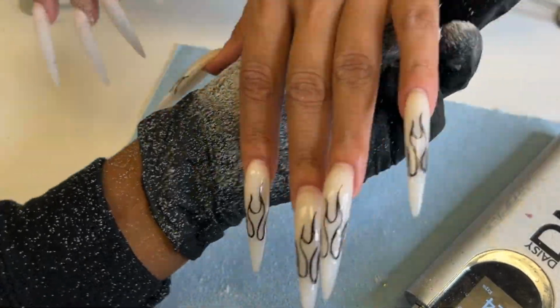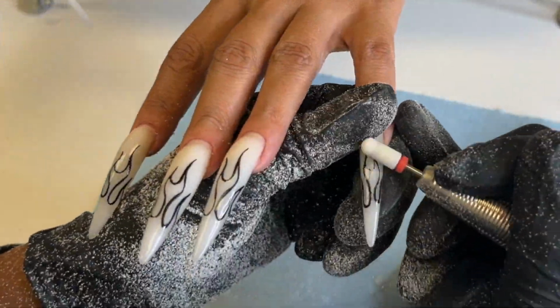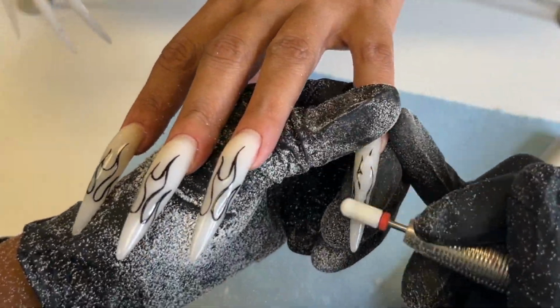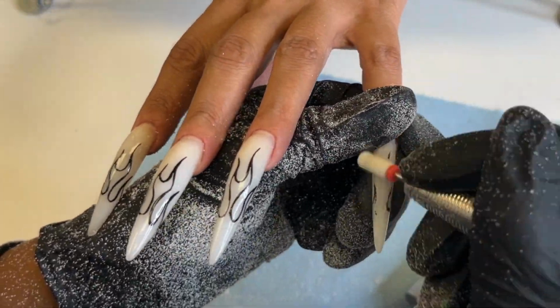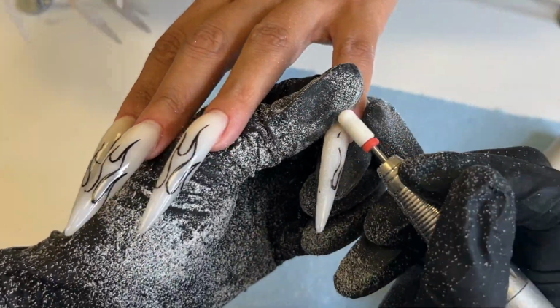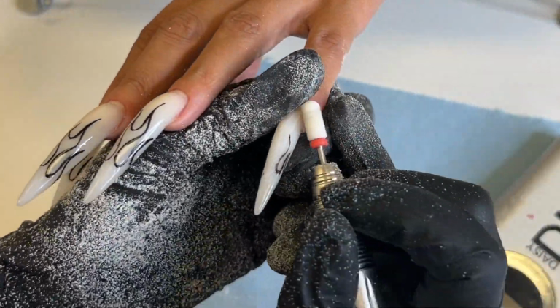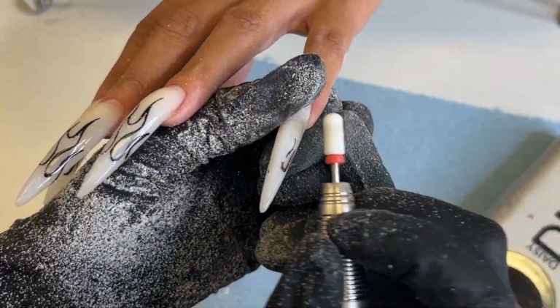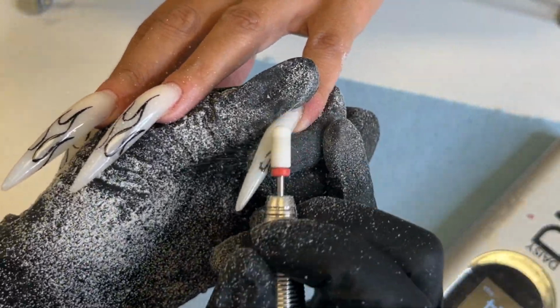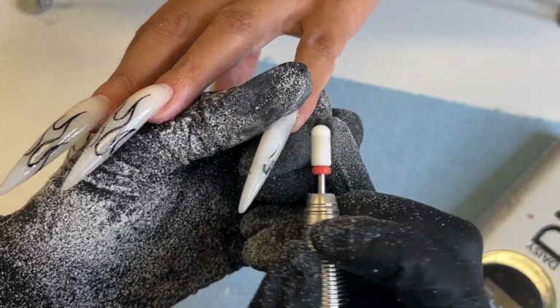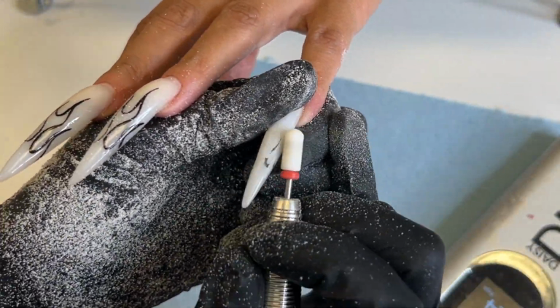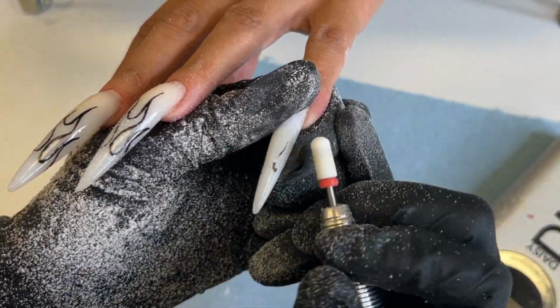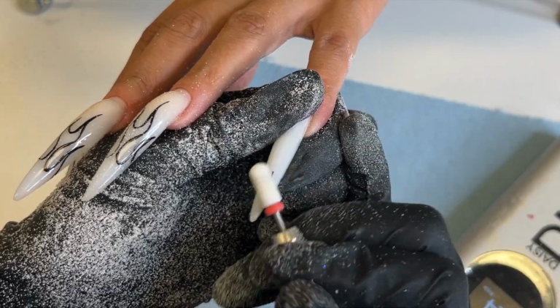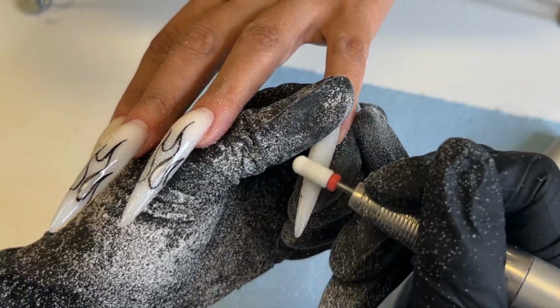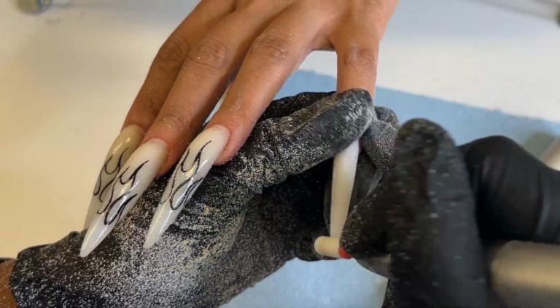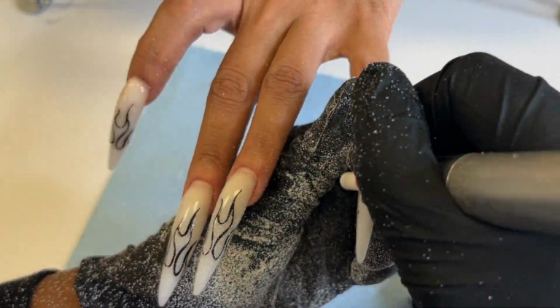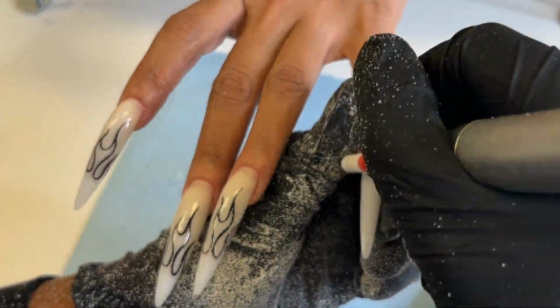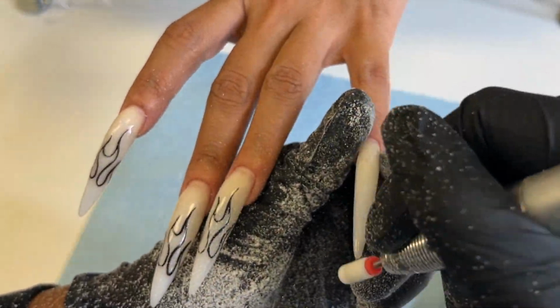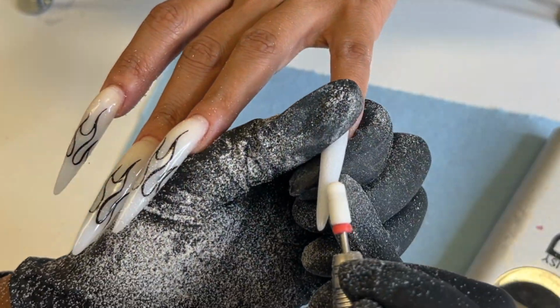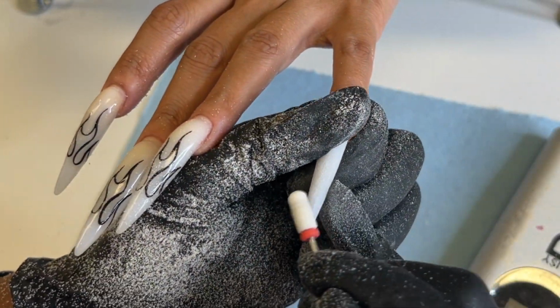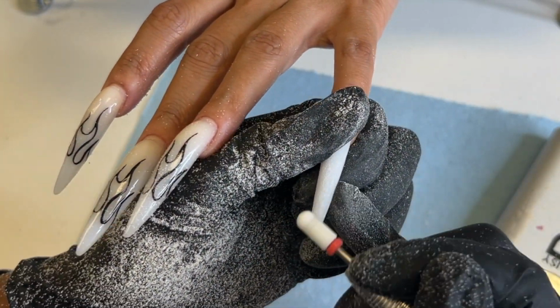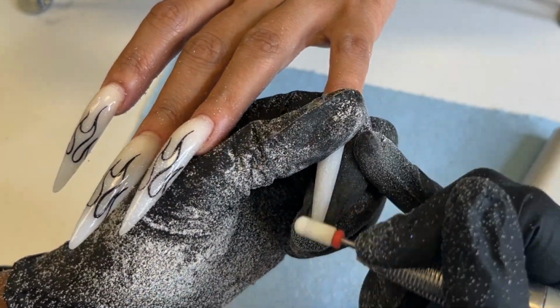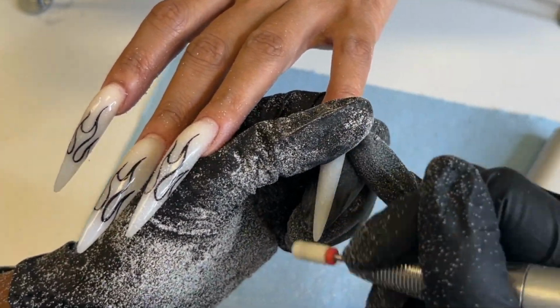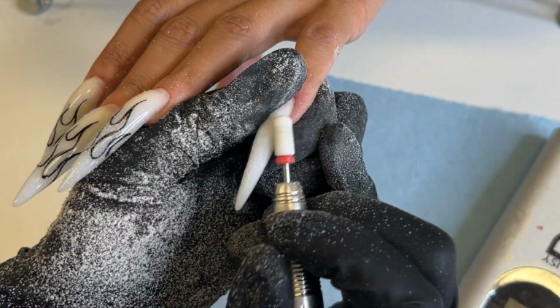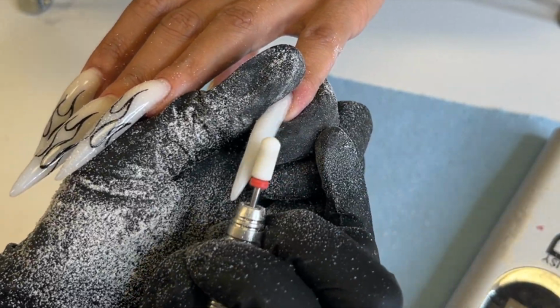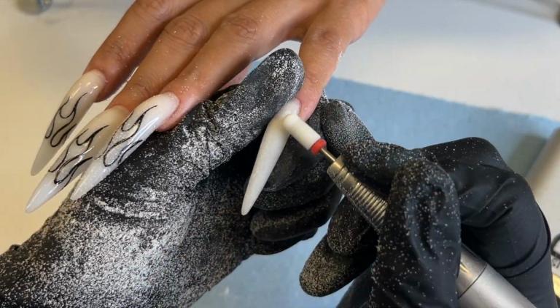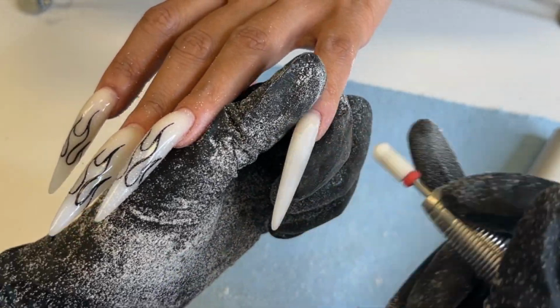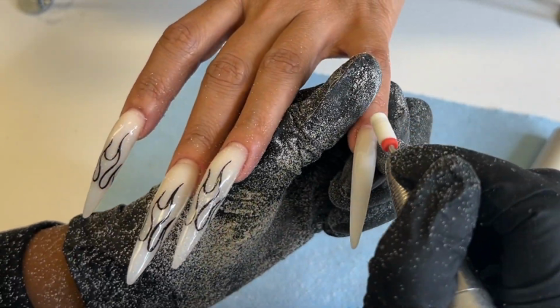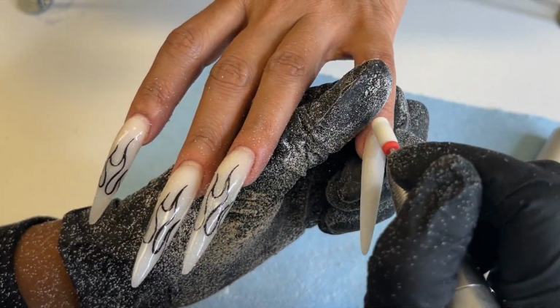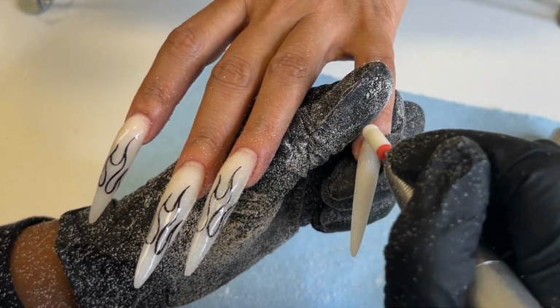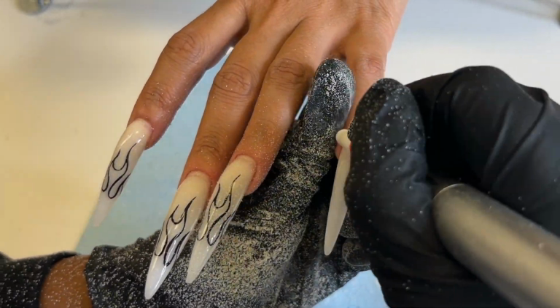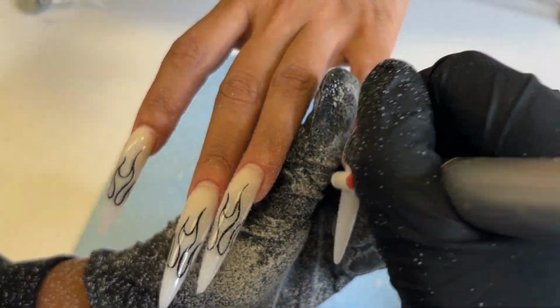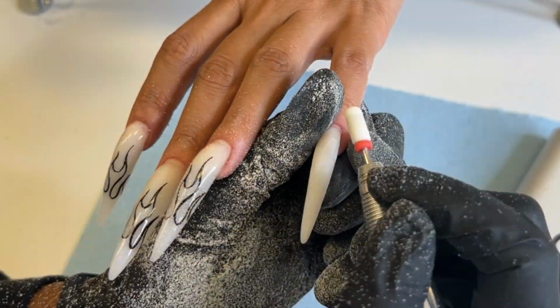Hey guys, welcome back to my channel. You already know it's your girl Tip Top, and I know y'all wondering like girl, how to do a fill-in. You always showing us how to do a full set but sis I need to know what to do when they come back.